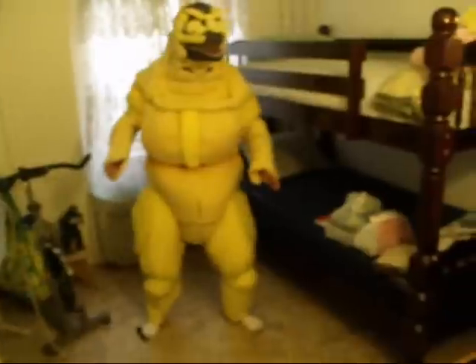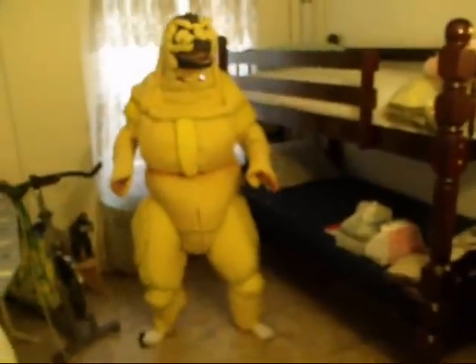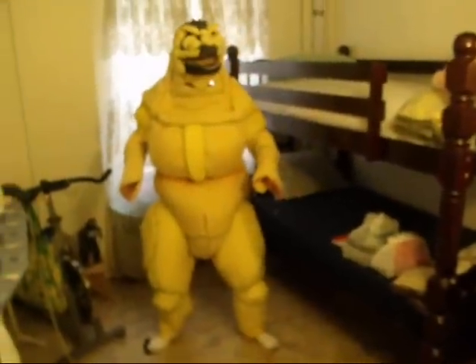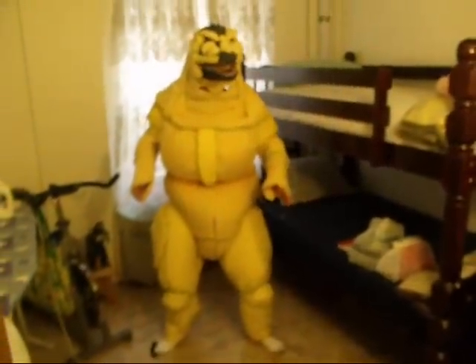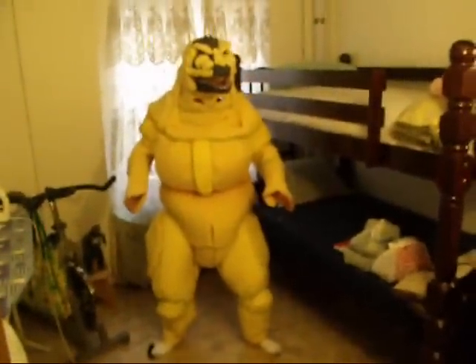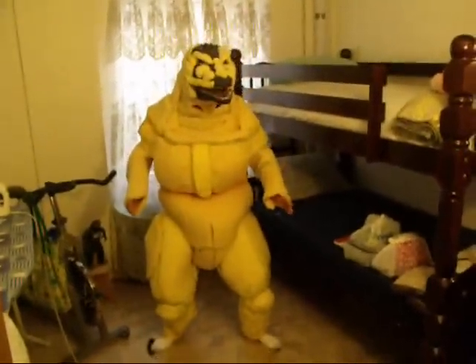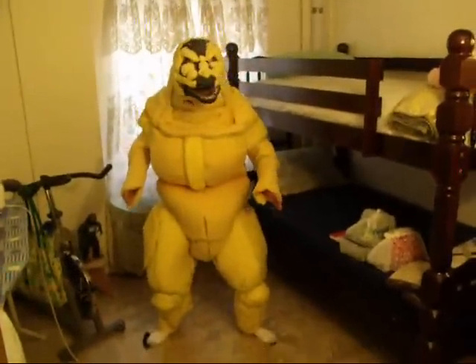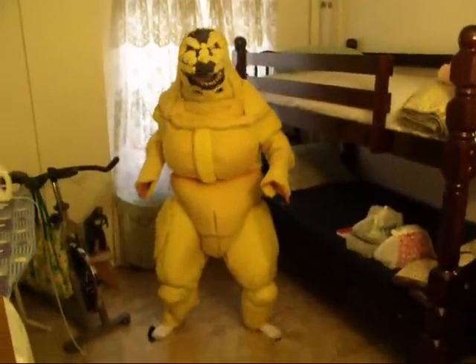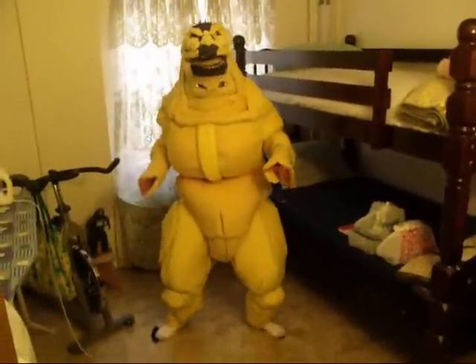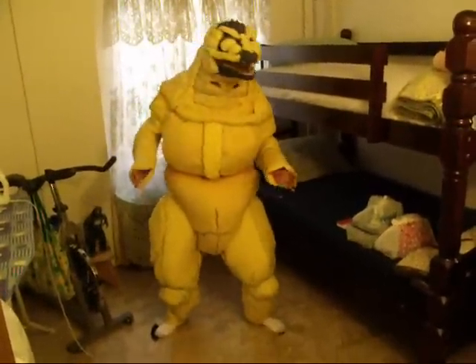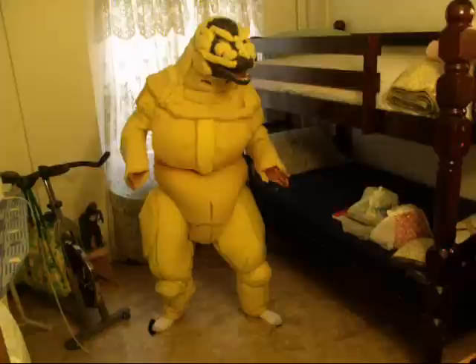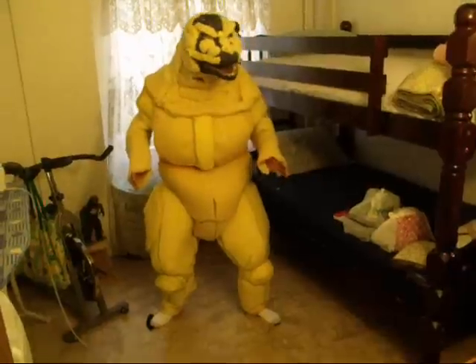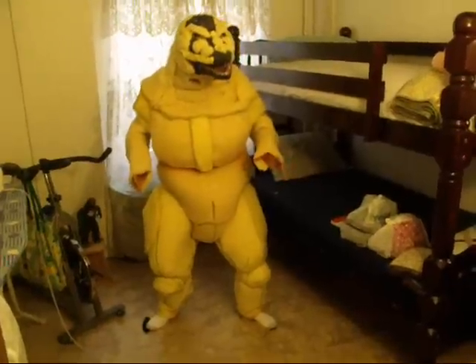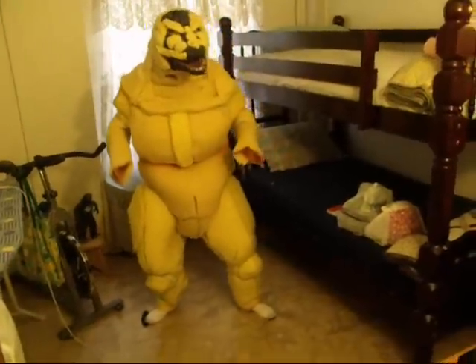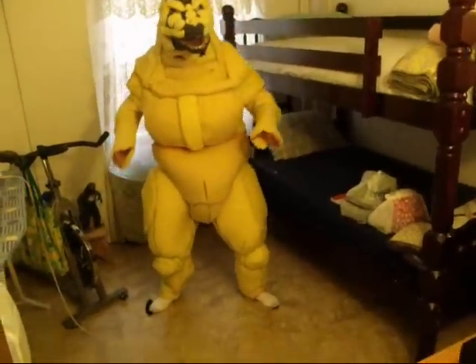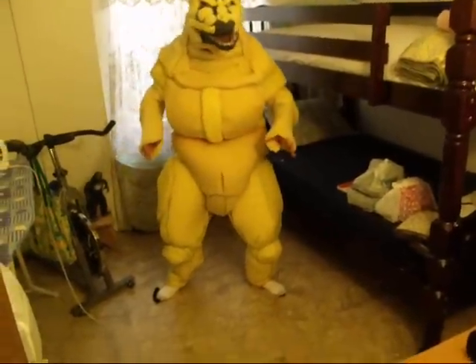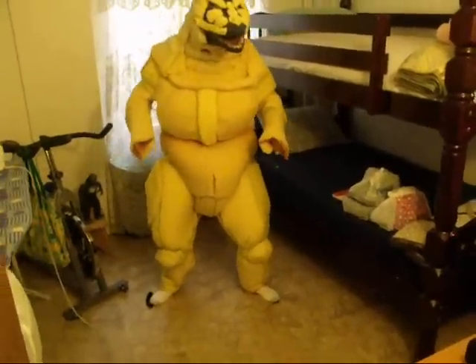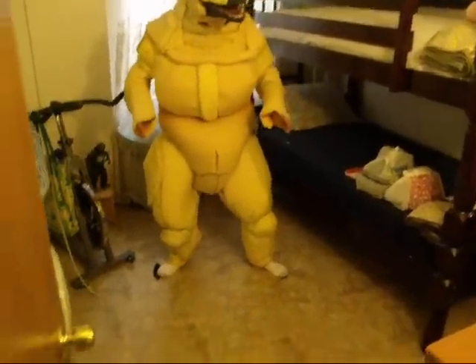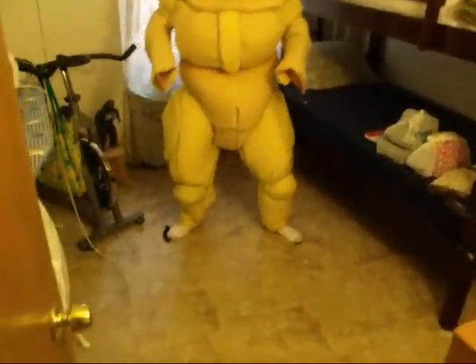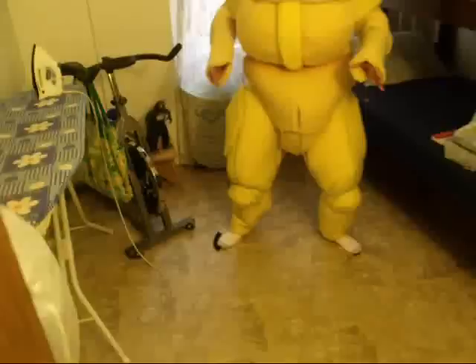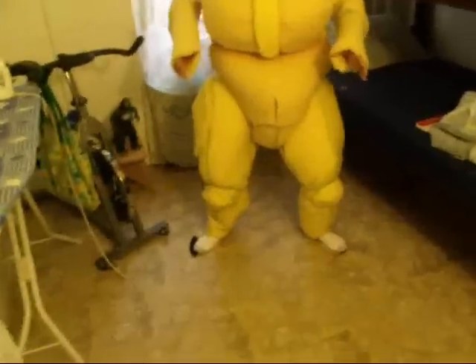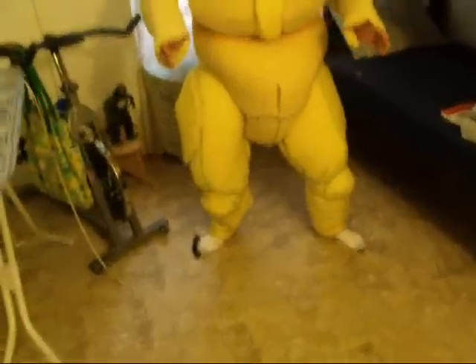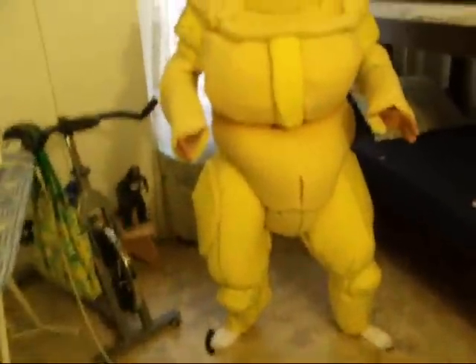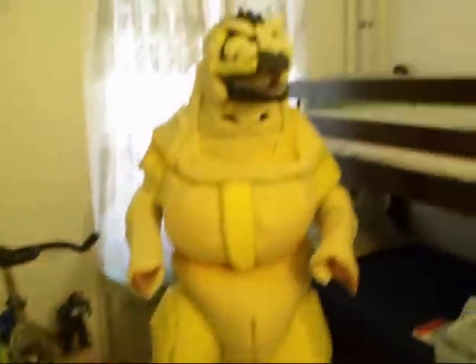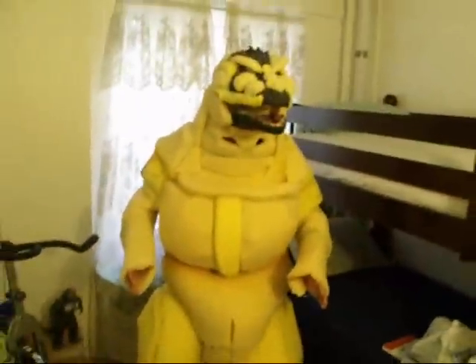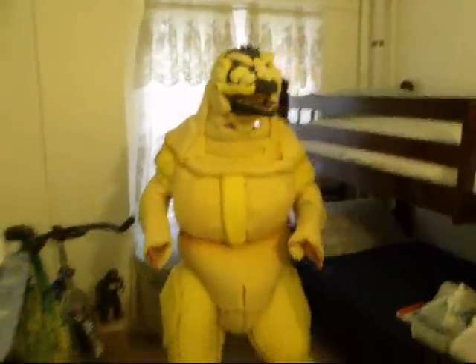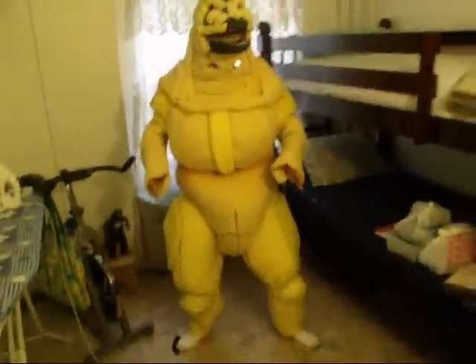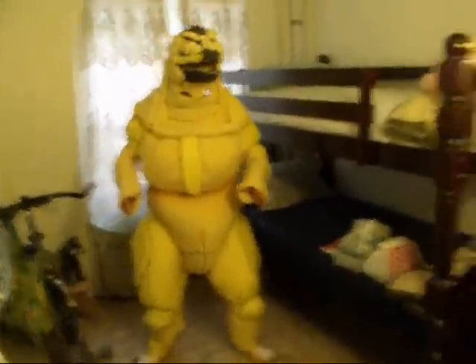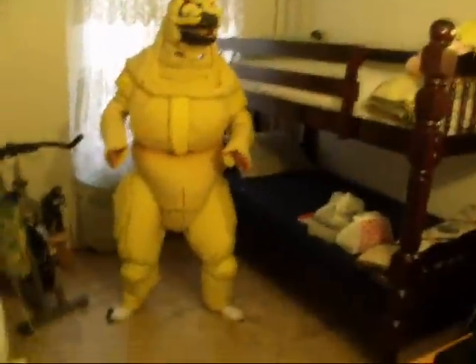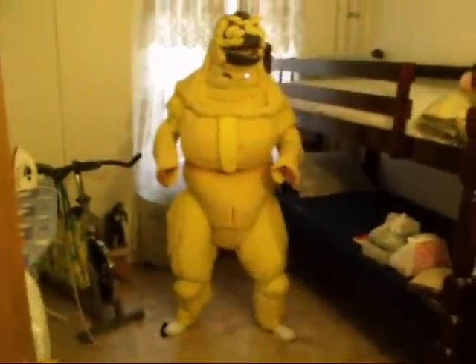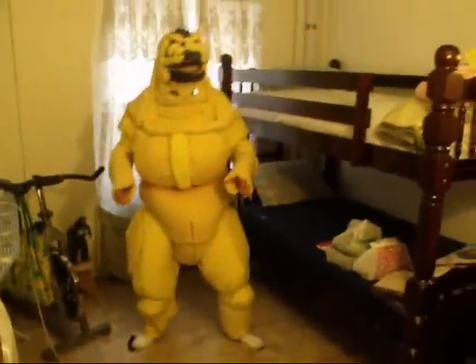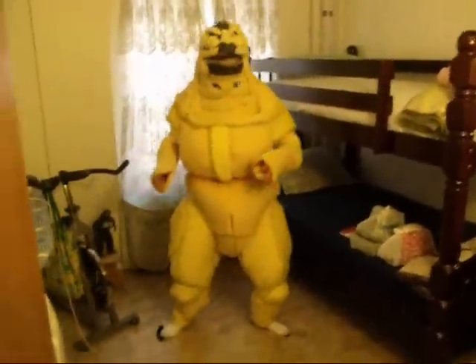Okay, crouch a little more. There you go. That's the way. Okay, gotta thicken up those legs. Legs are gonna be a little bit more thick. That's the fighting pose for the video game. Let me just...